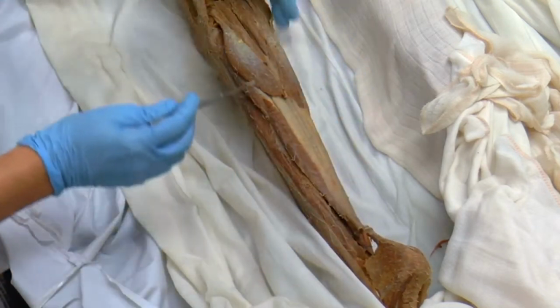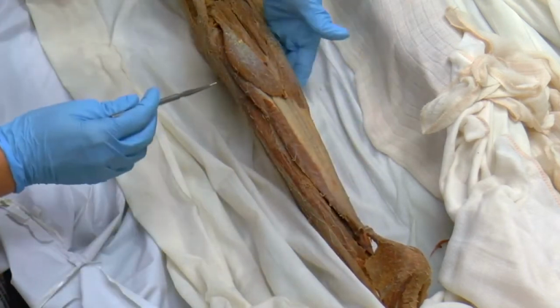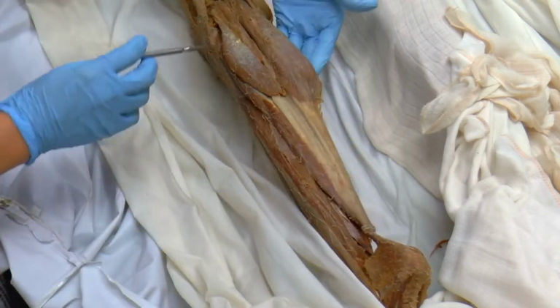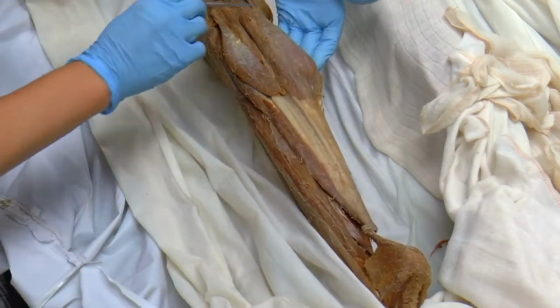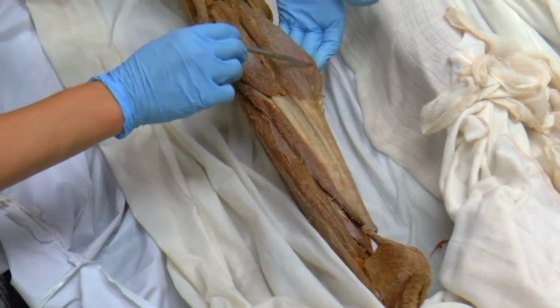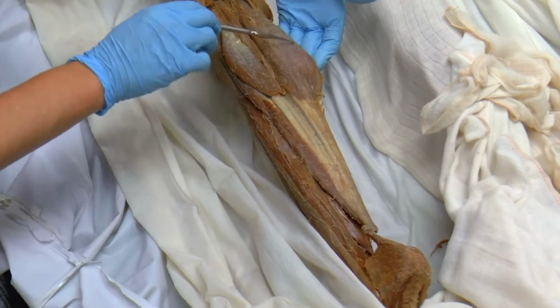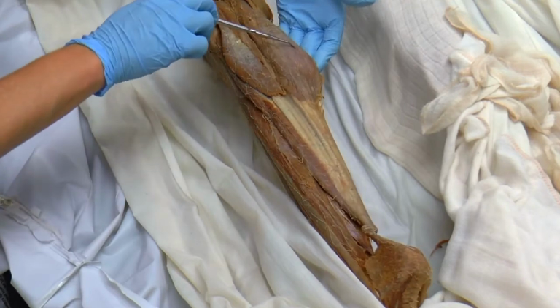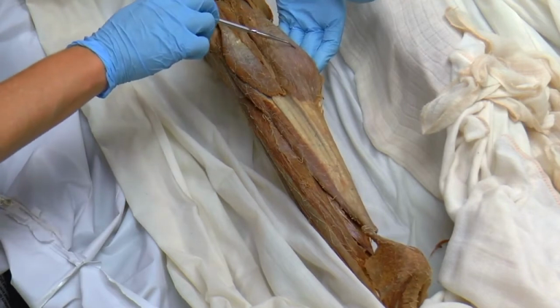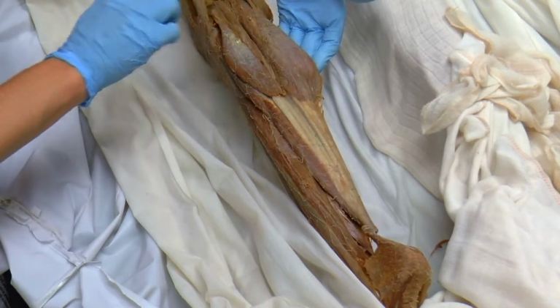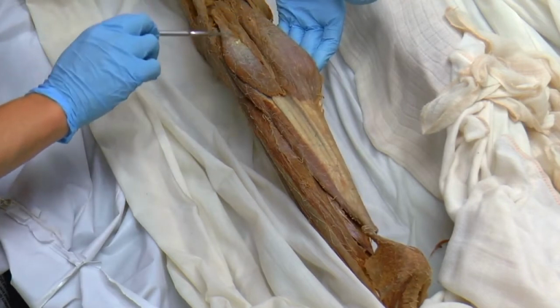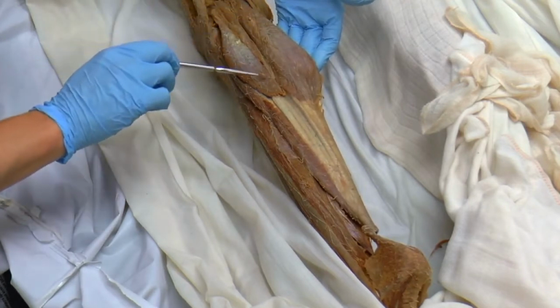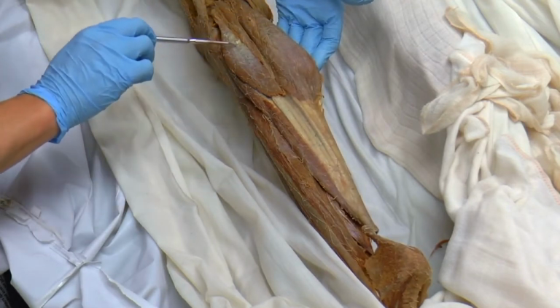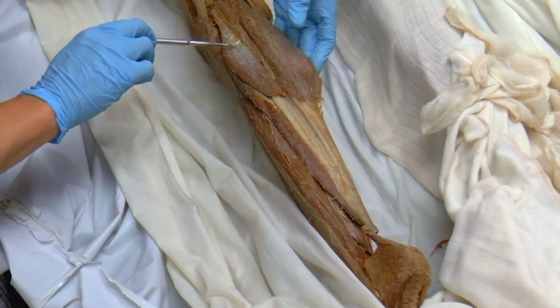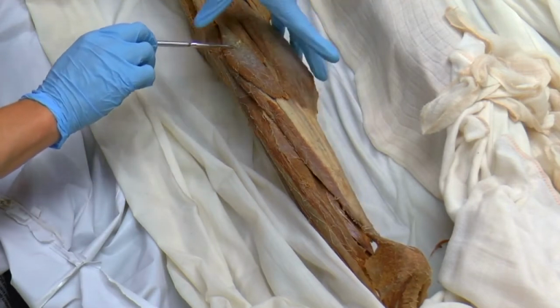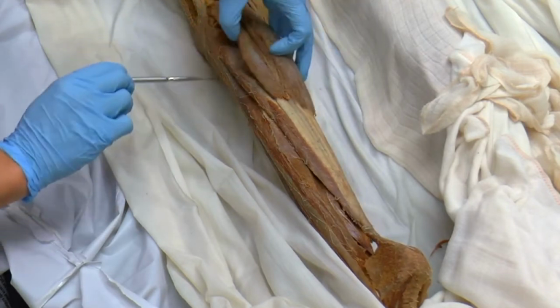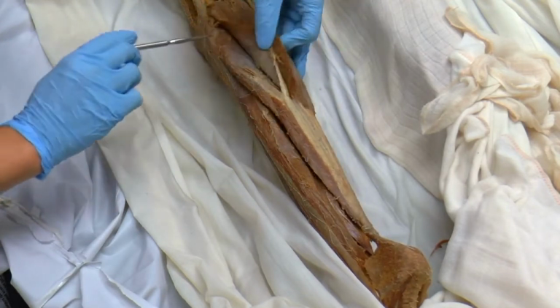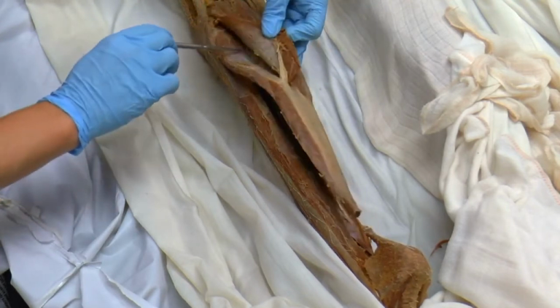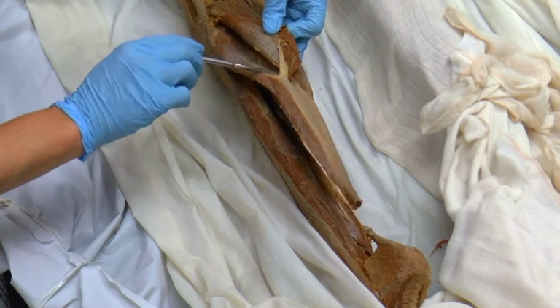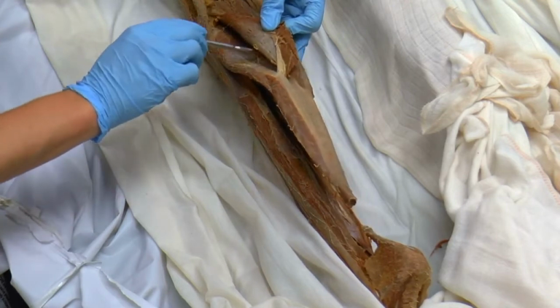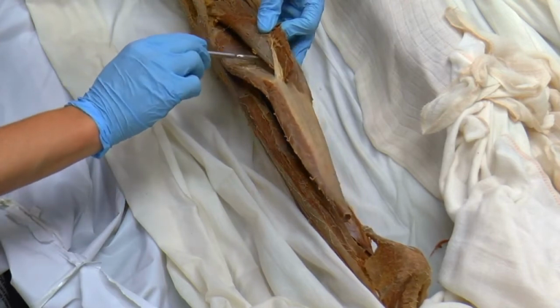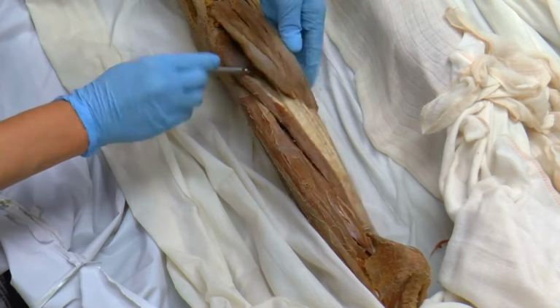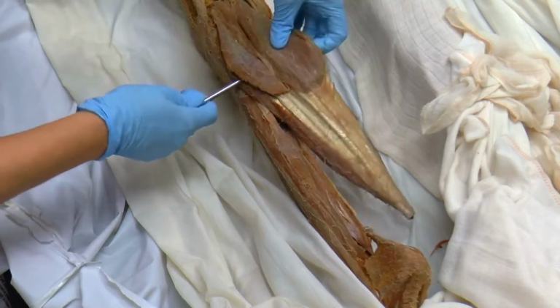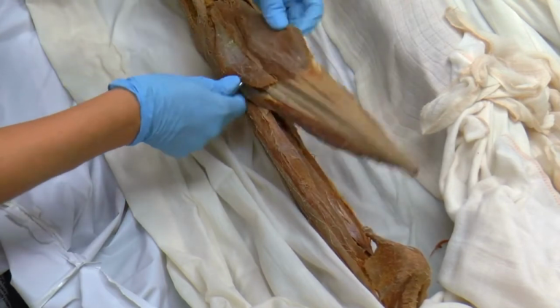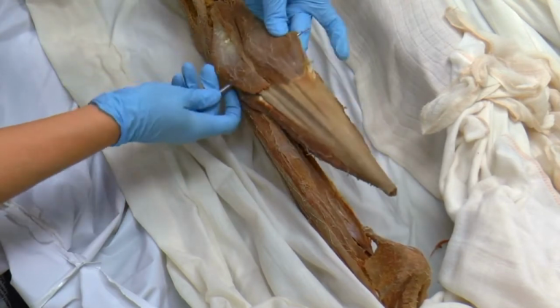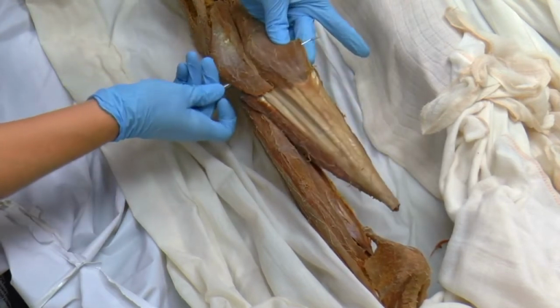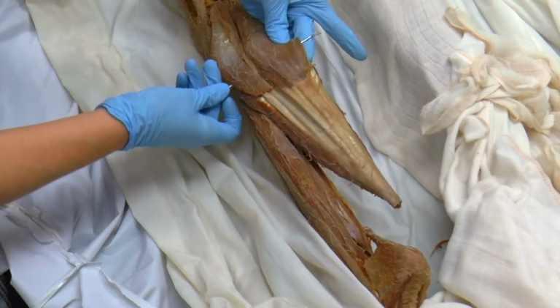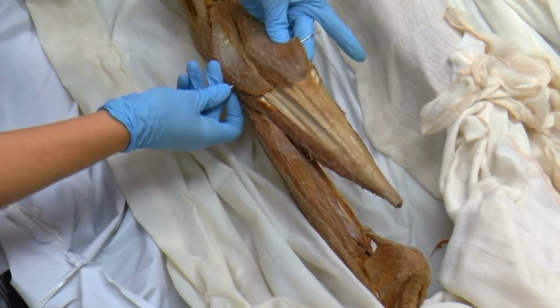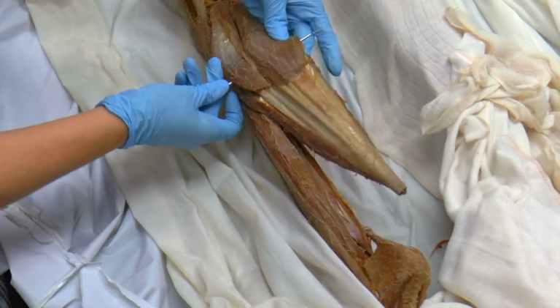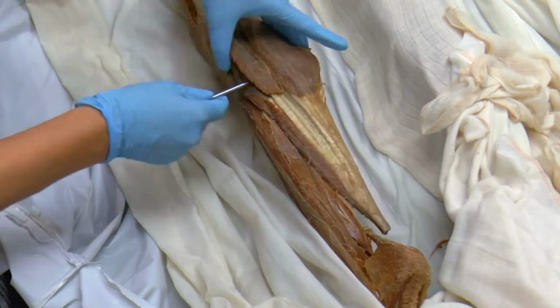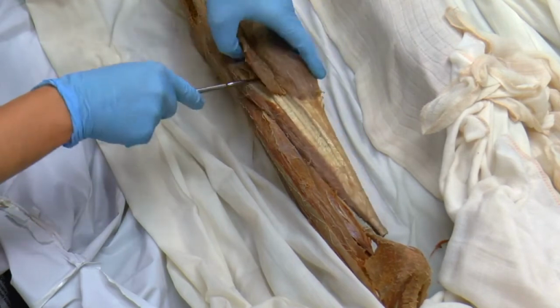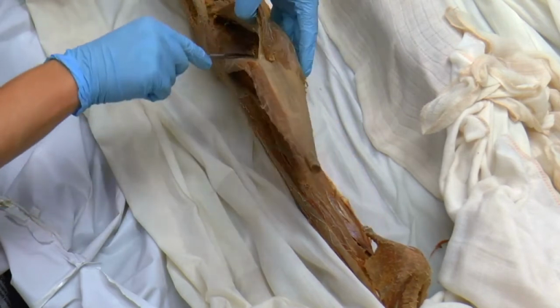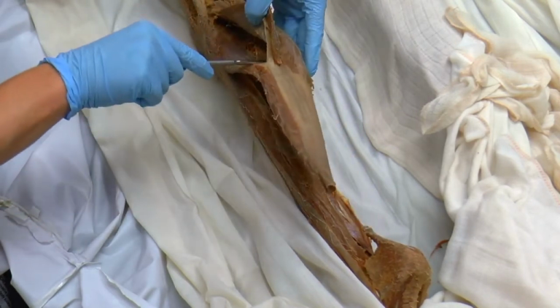So here we have again the gastrocnemius medial head and the gastrocnemius lateral head. Deep to that, here we have our soleus muscle. You can actually see that I can push my probe all the way through there. The soleus muscle runs all the way along that.